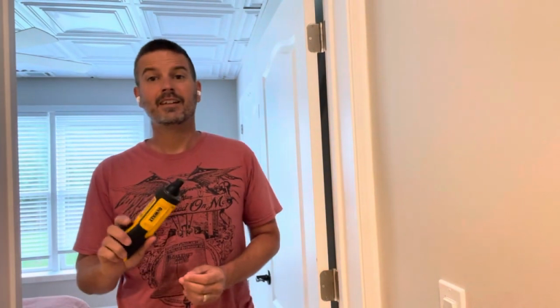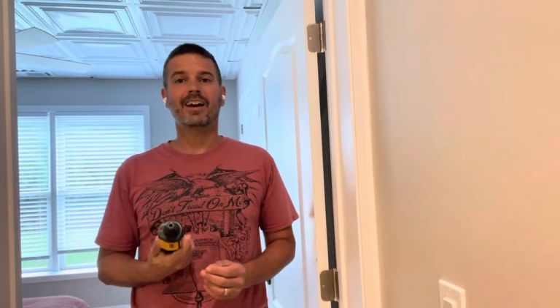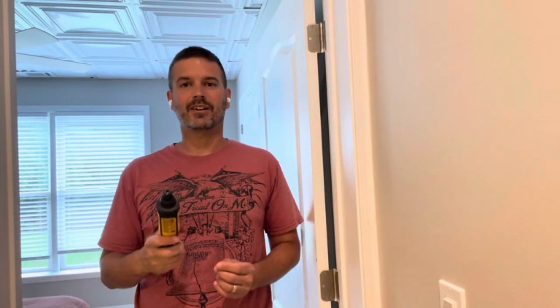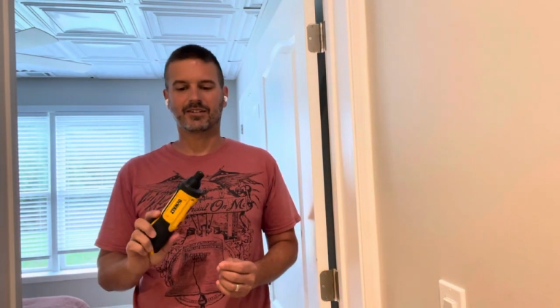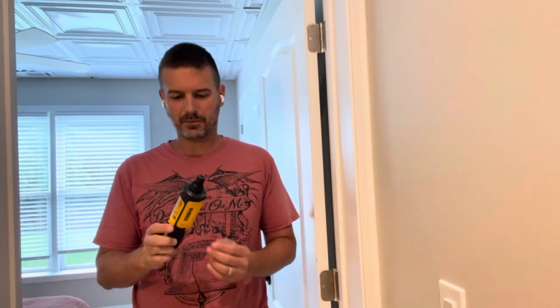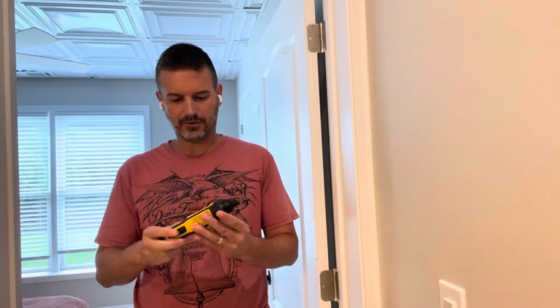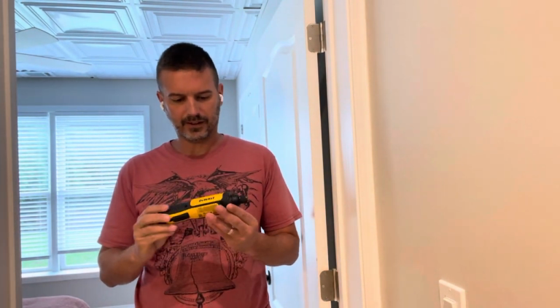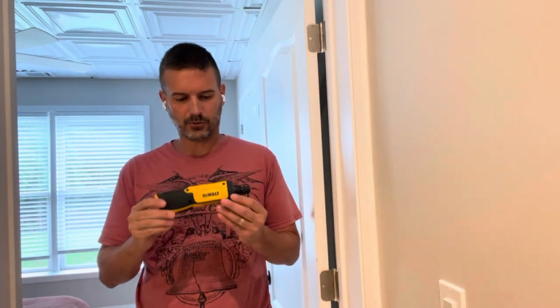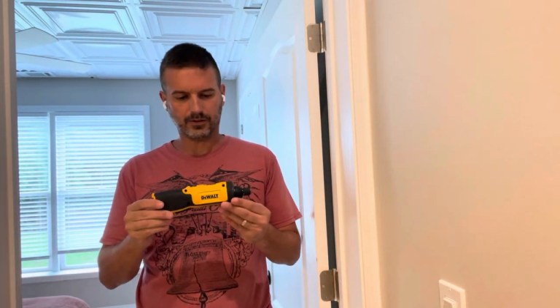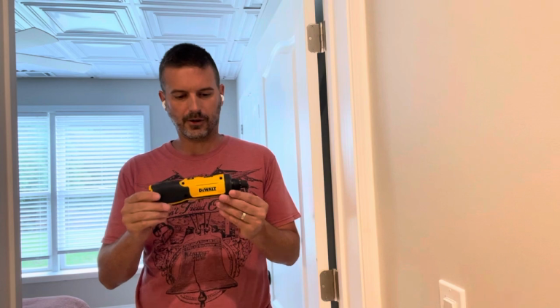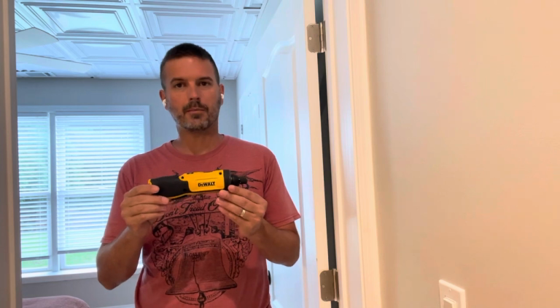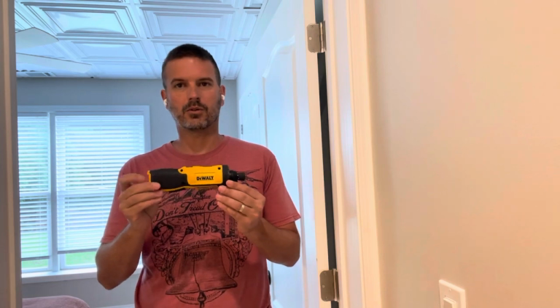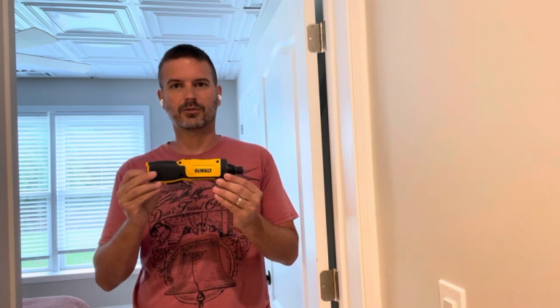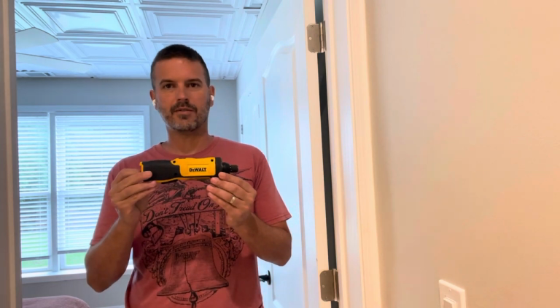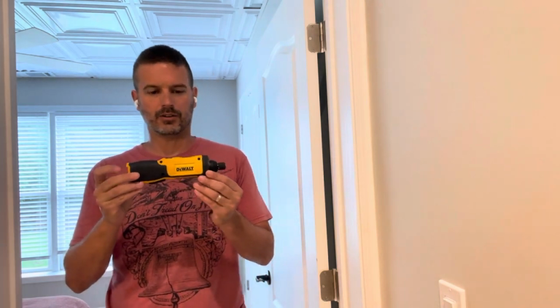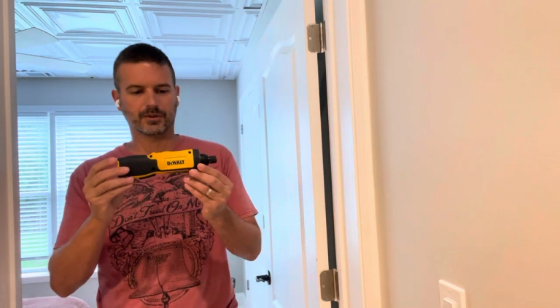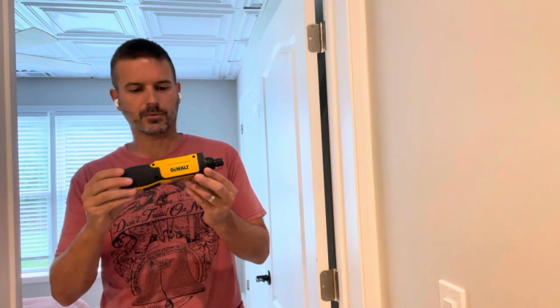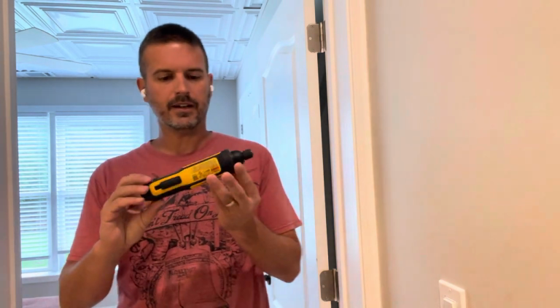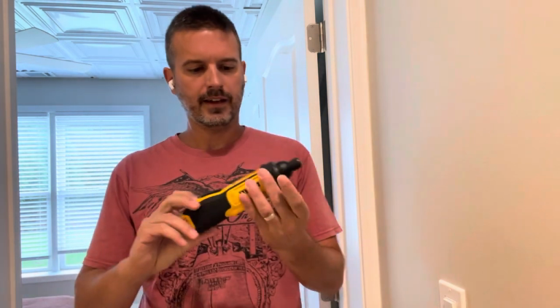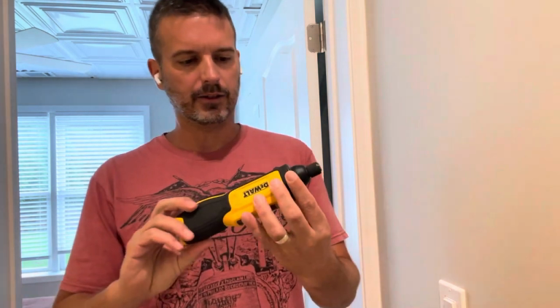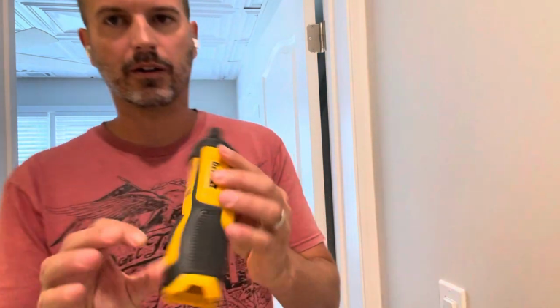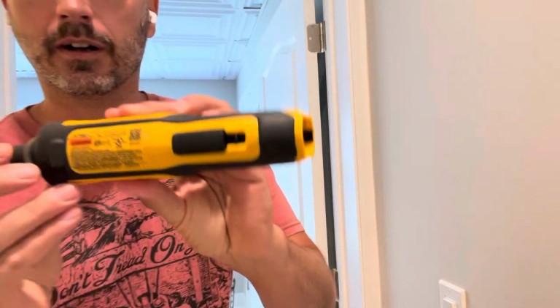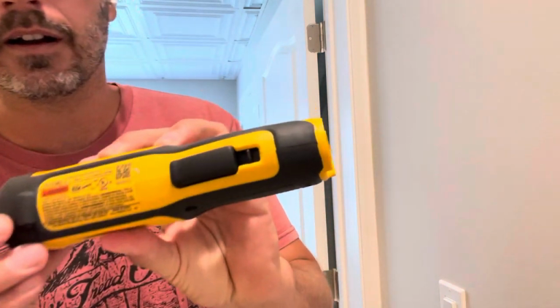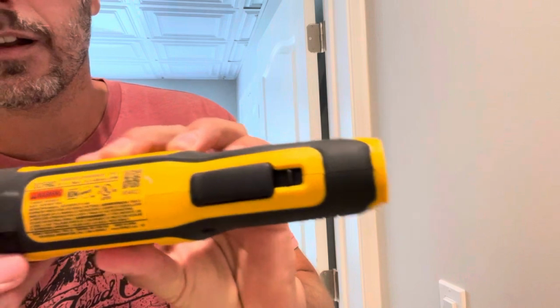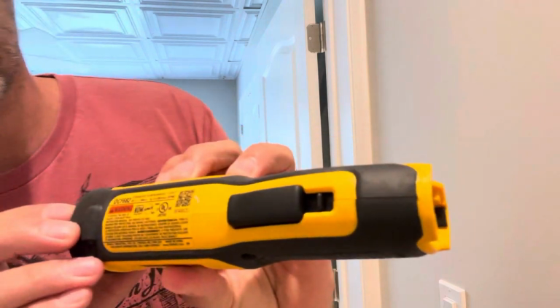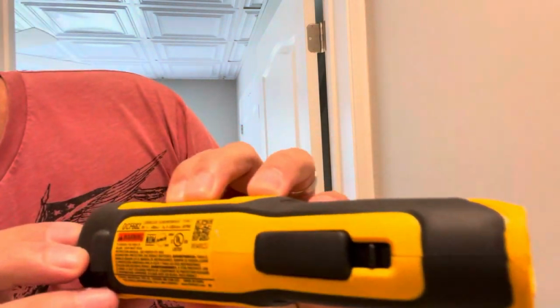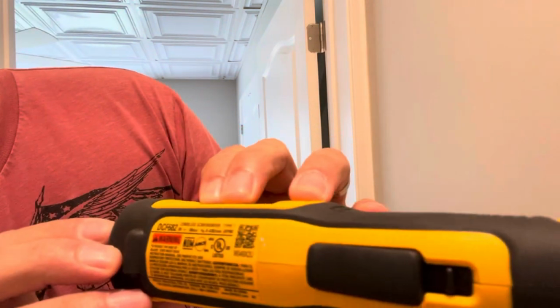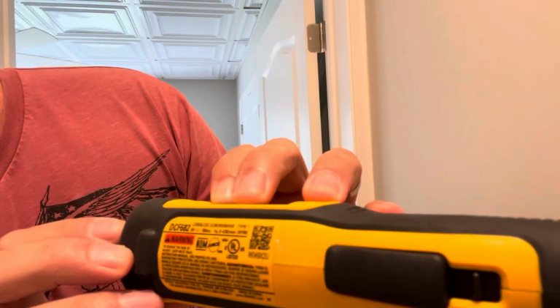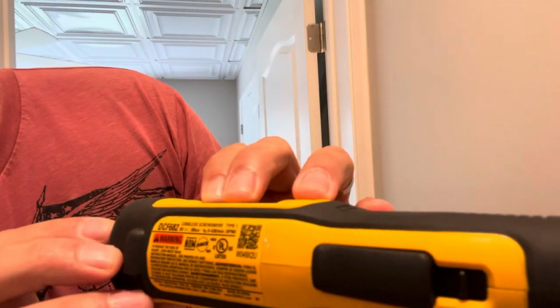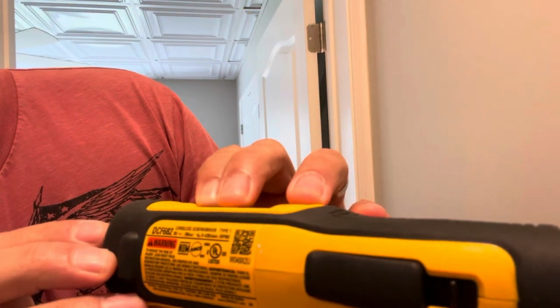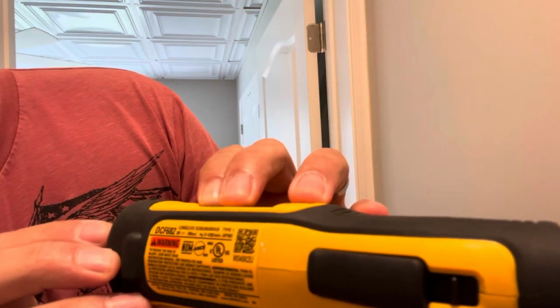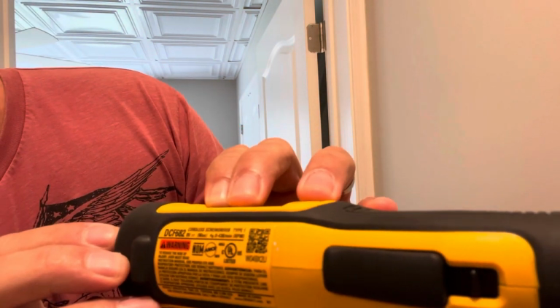Hey guys, Eric here and today I'm going to be reviewing this DeWalt gyroscopic cordless screwdriver. It's also rechargeable. It is model number DCF682.